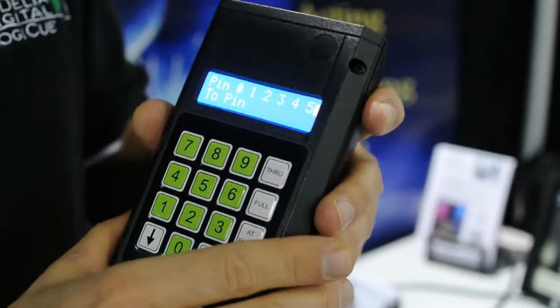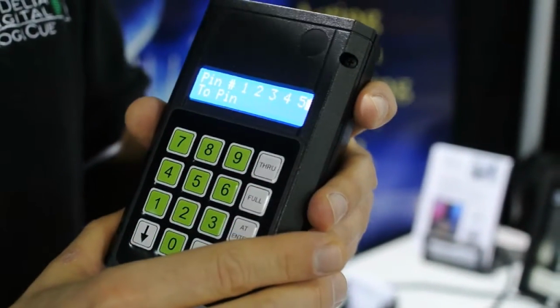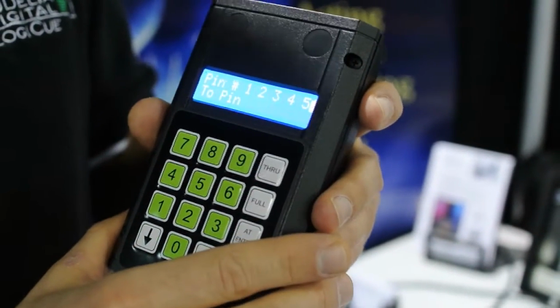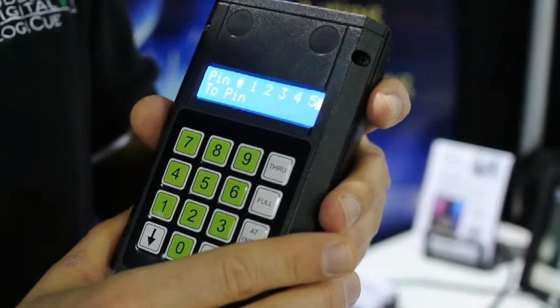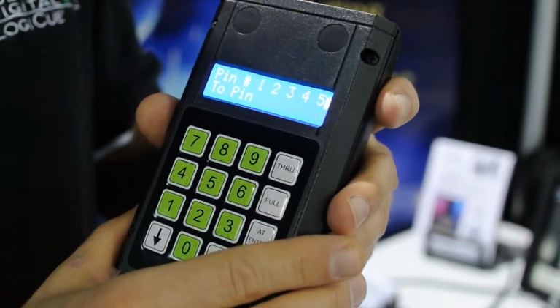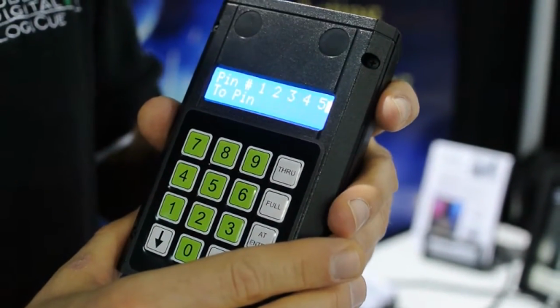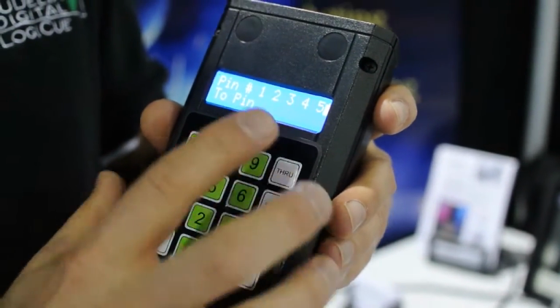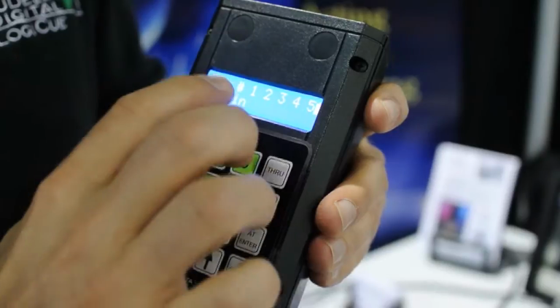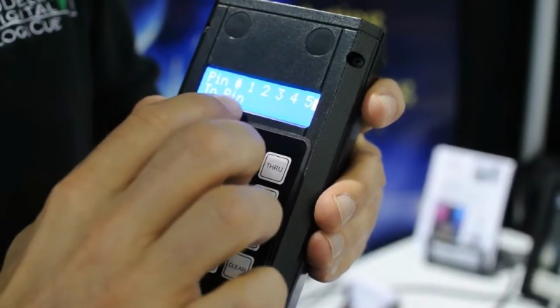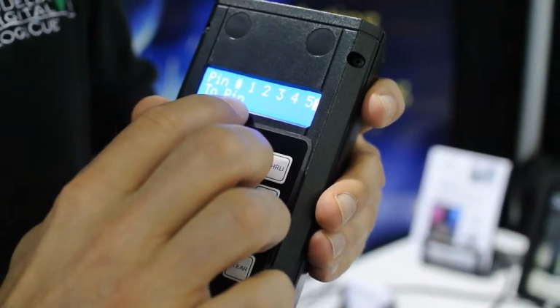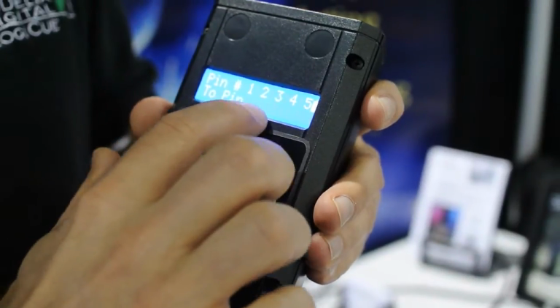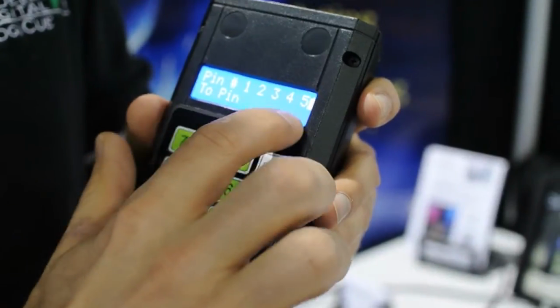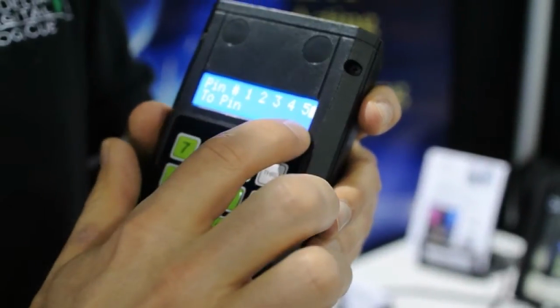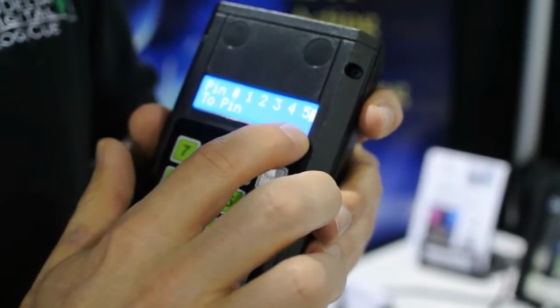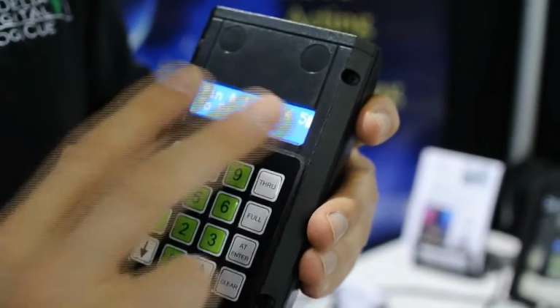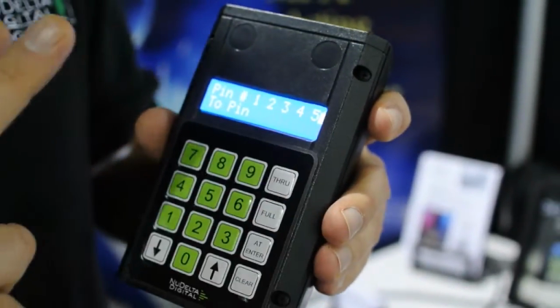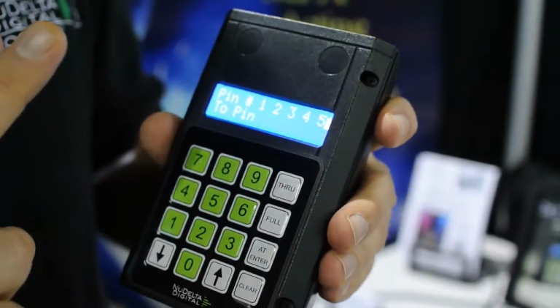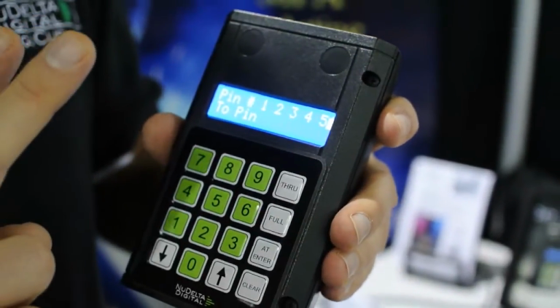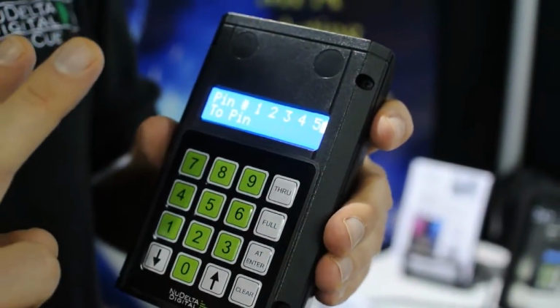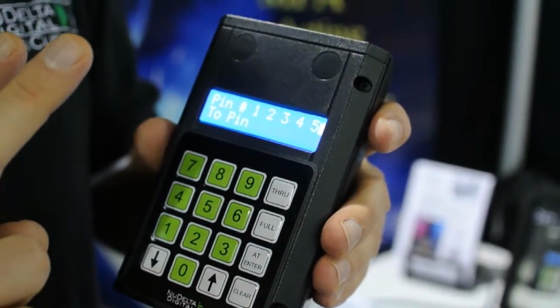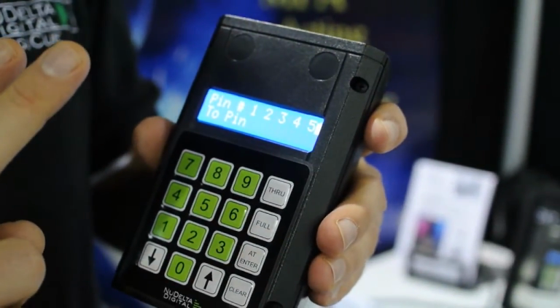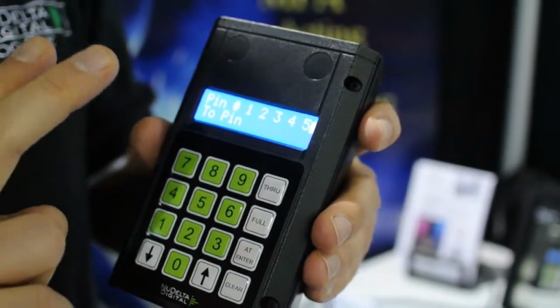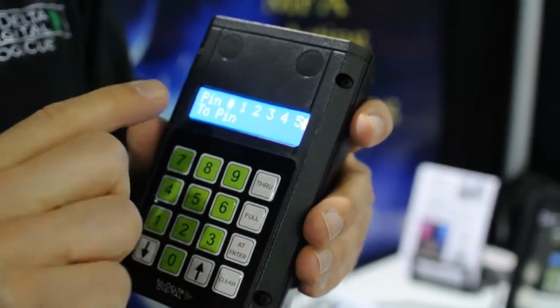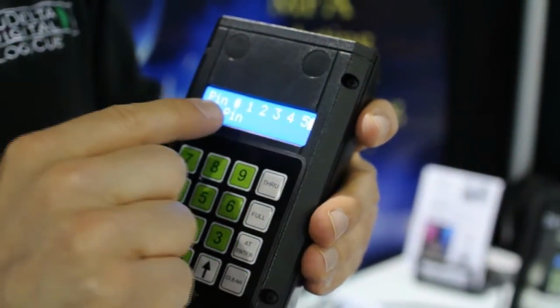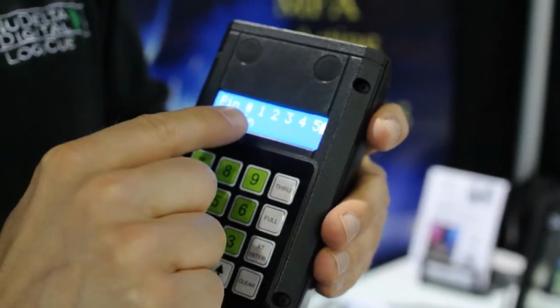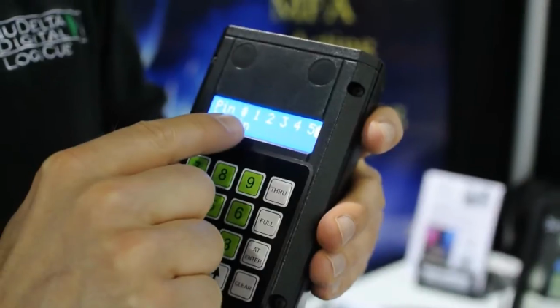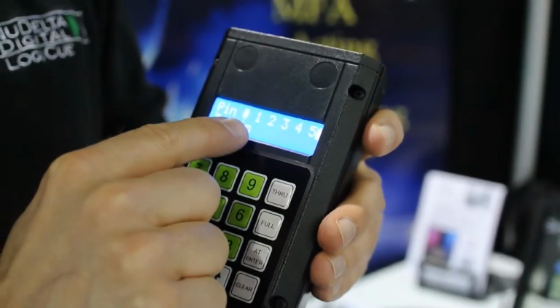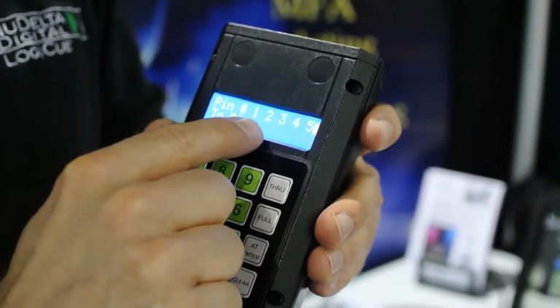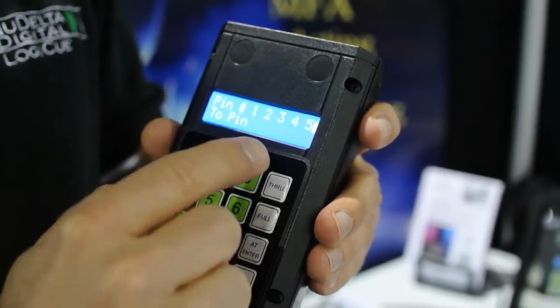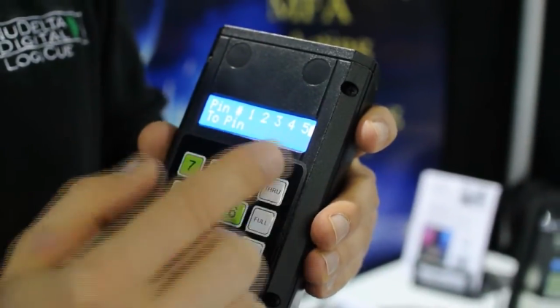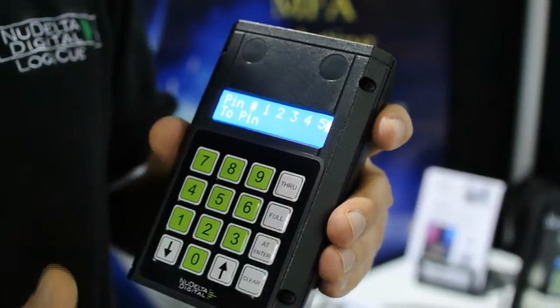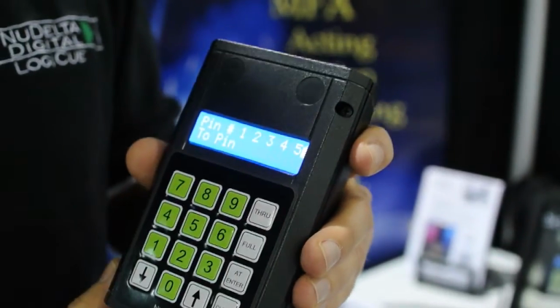If you plug a cable in and that cable's good, it'll say one, two, three, four, five below that. And if pins one and two are reversed, it'll say two, one, three, four, five.